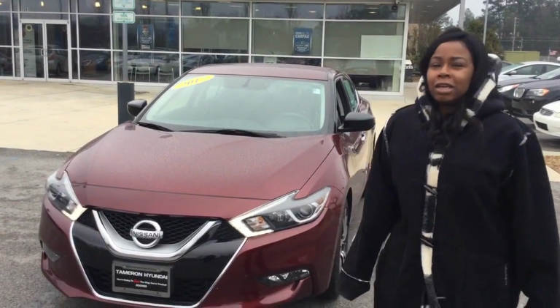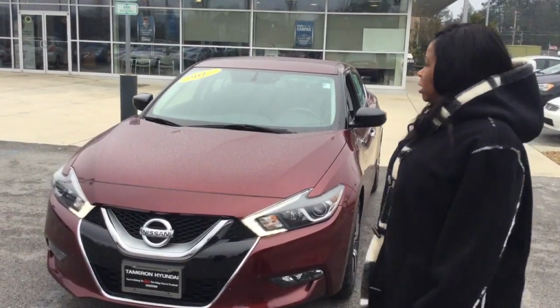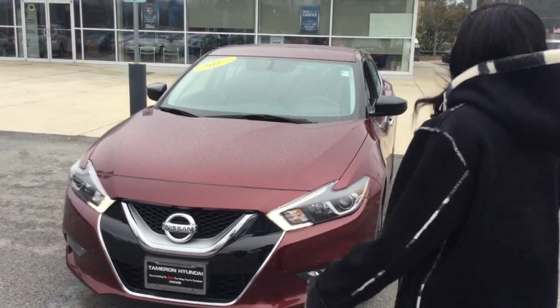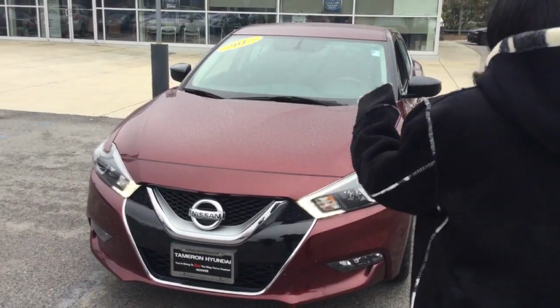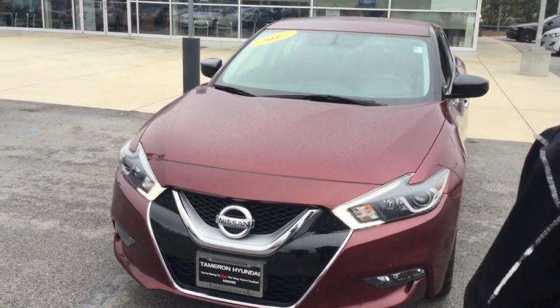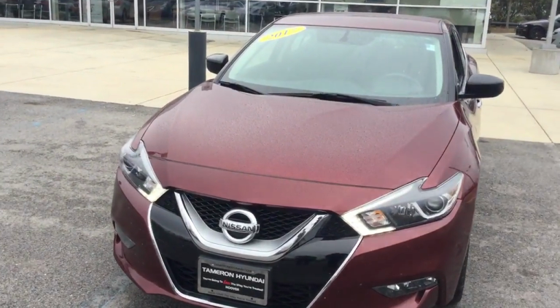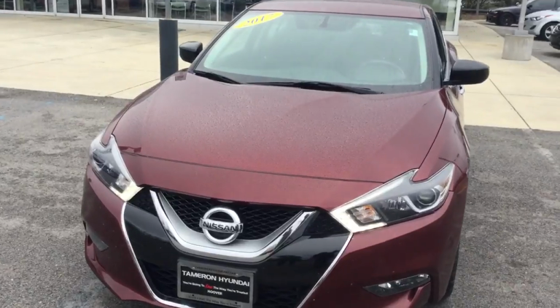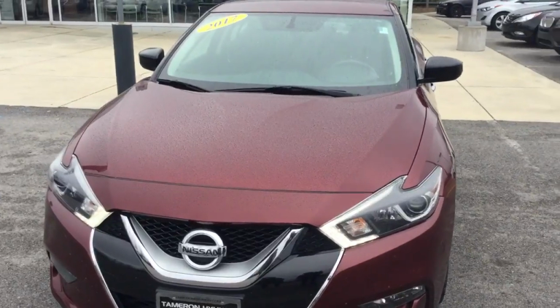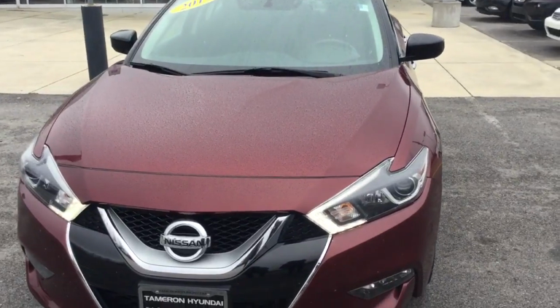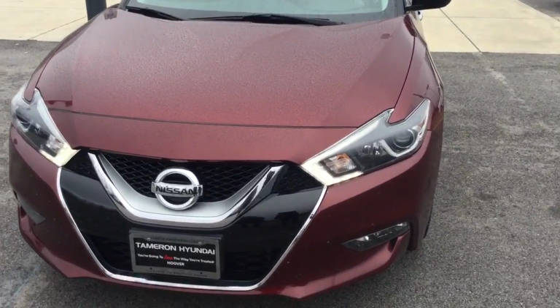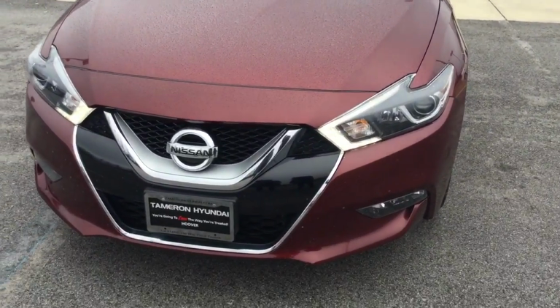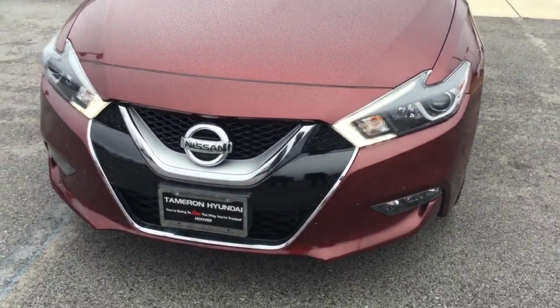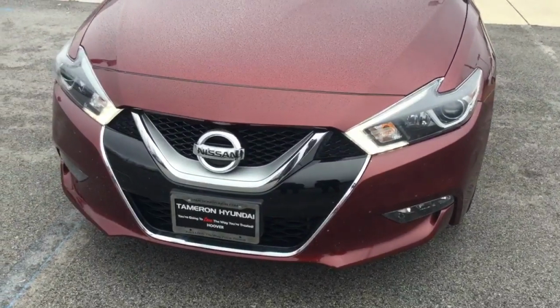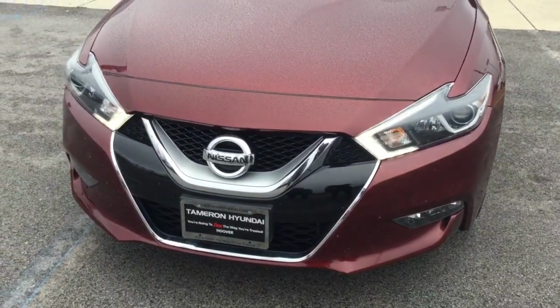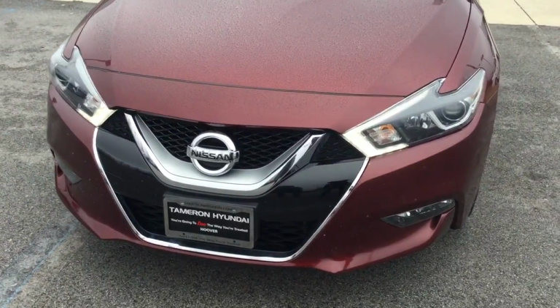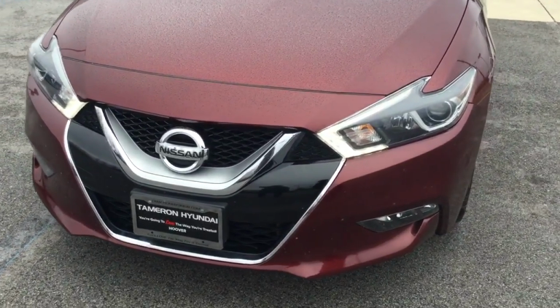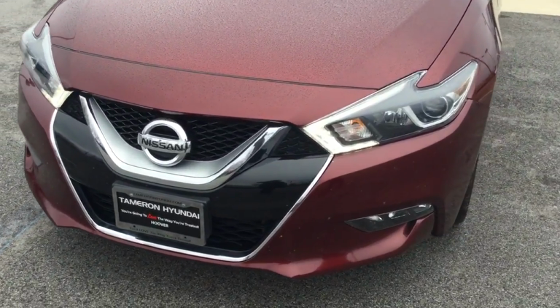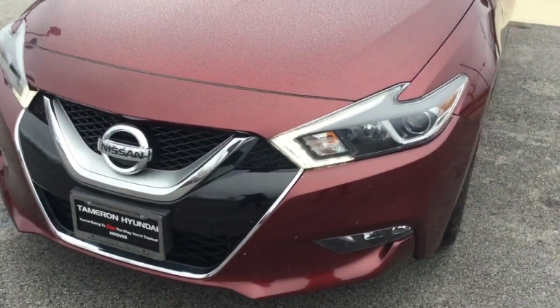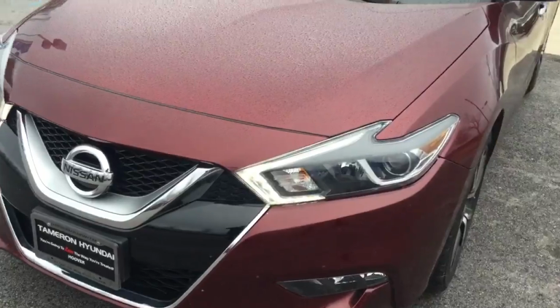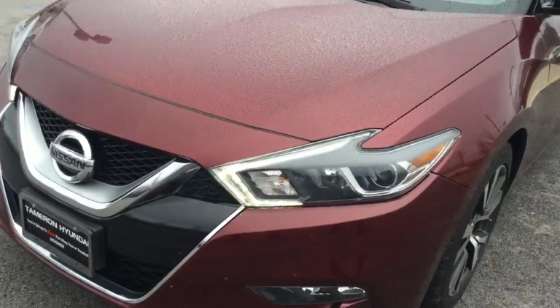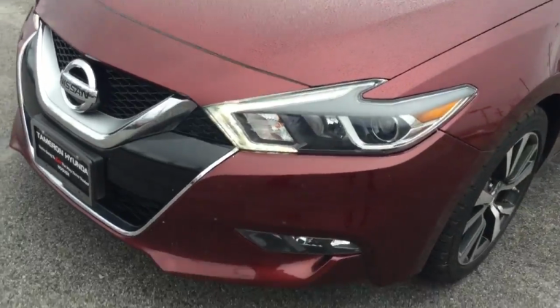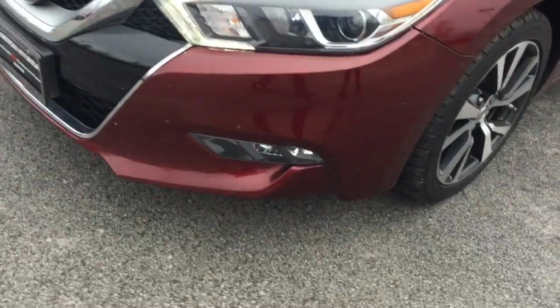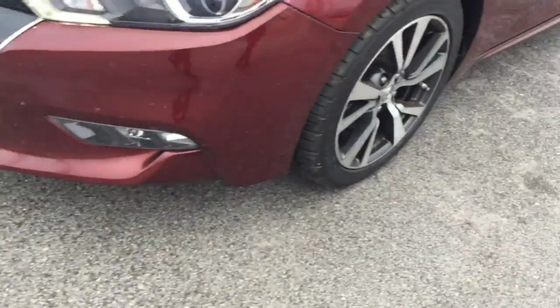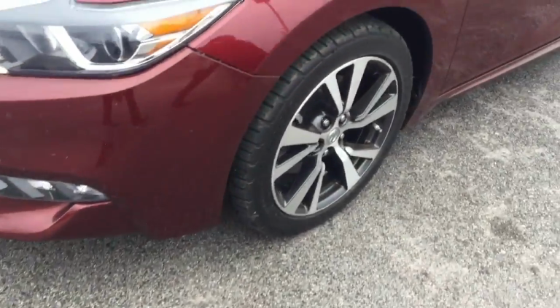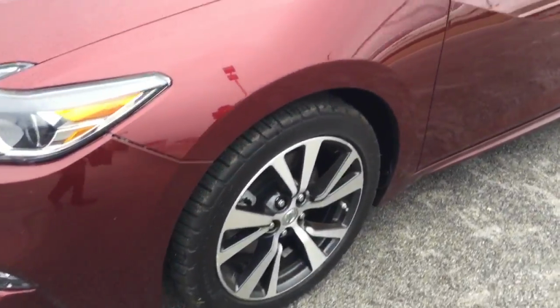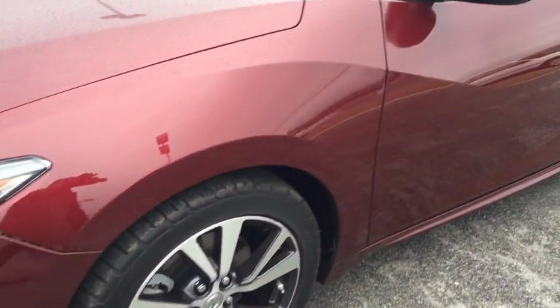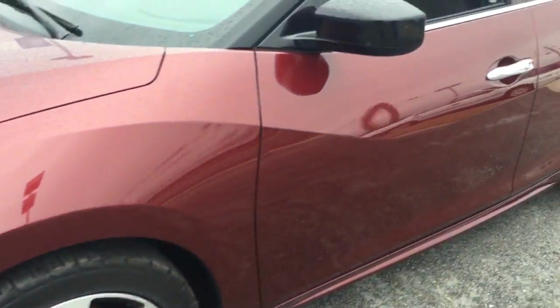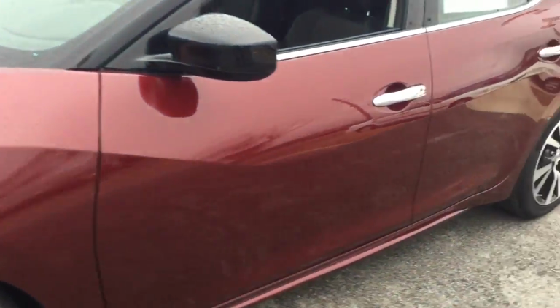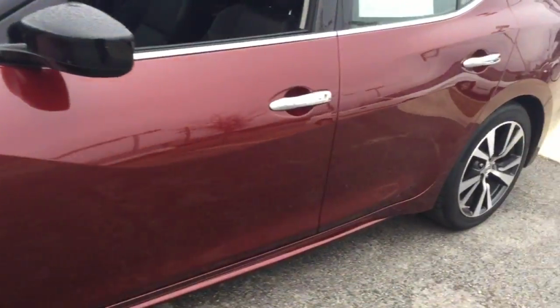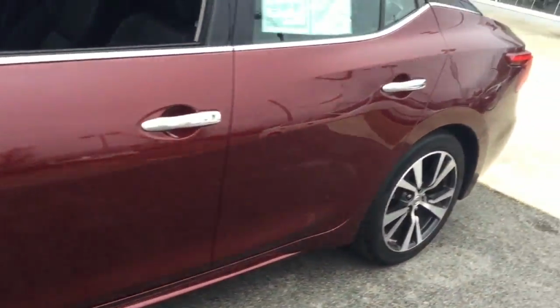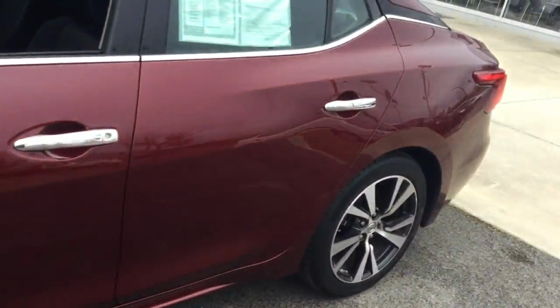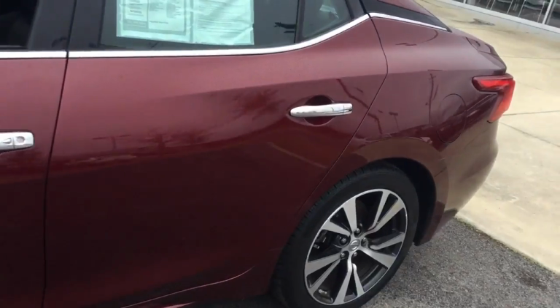Let's take a closer look. As you can see, the body is in great condition. You have the Nissan emblem in the front, projected headlights with LED lights, fog lights, great shine. As you pan down the vehicle, you'll see that it is in great condition.